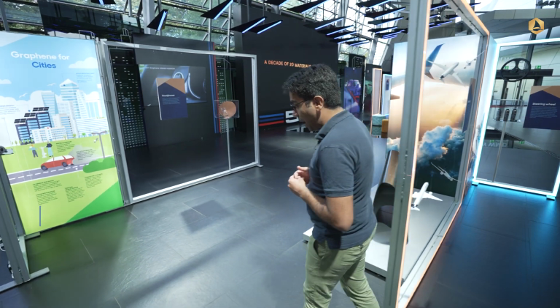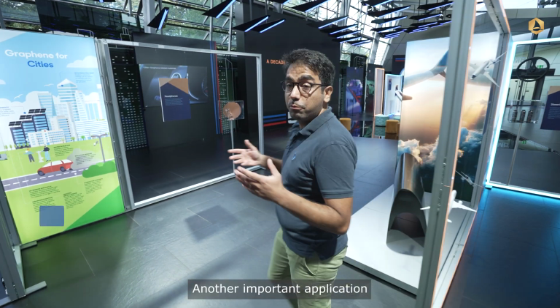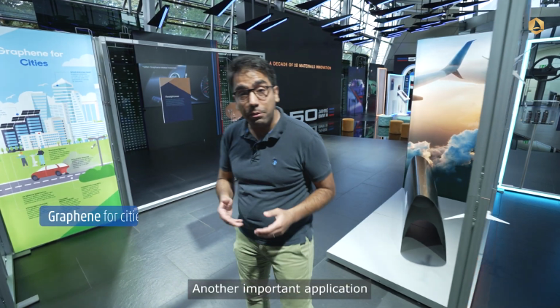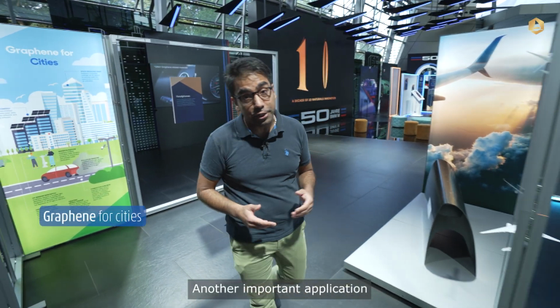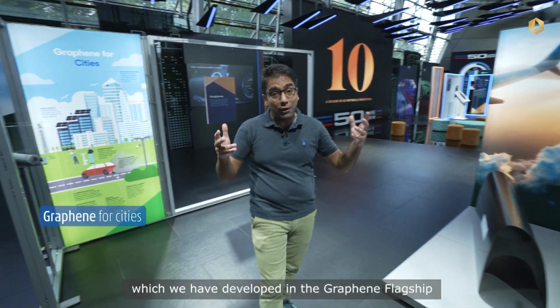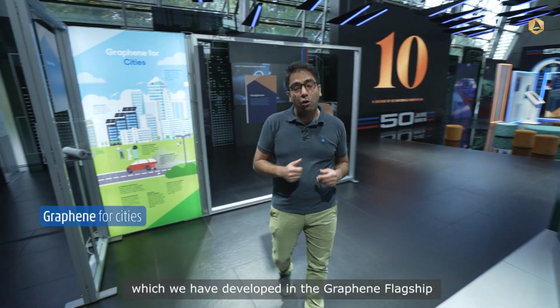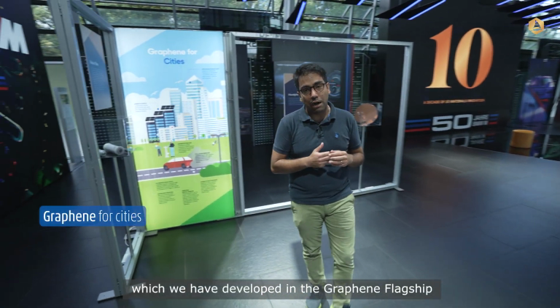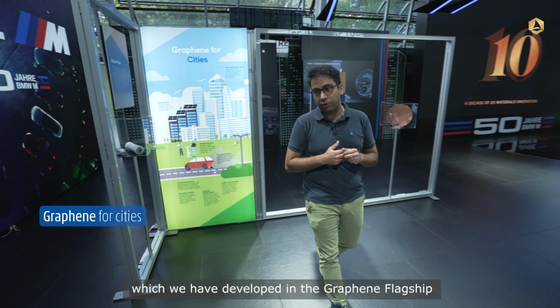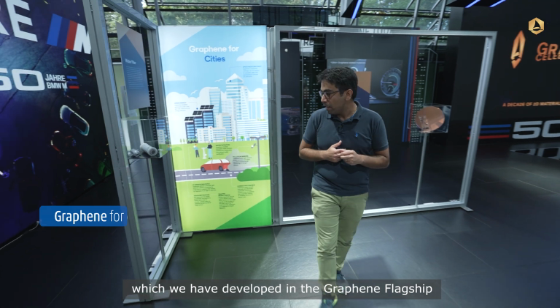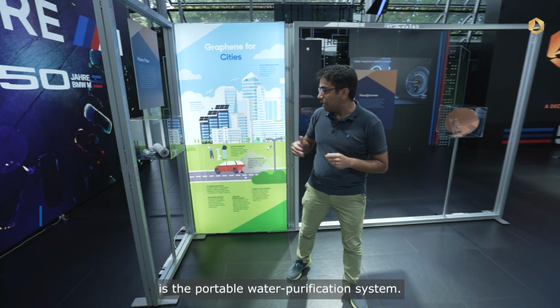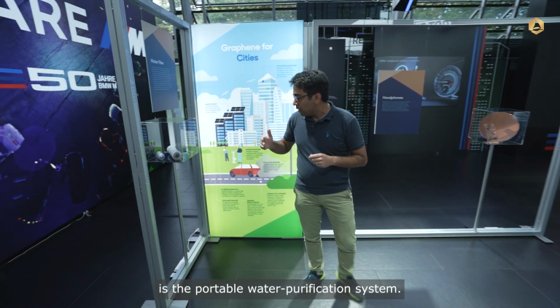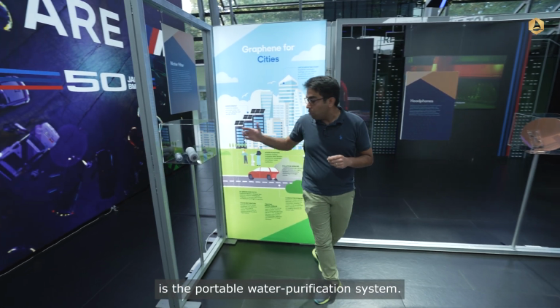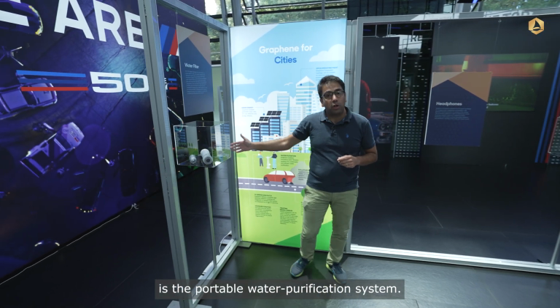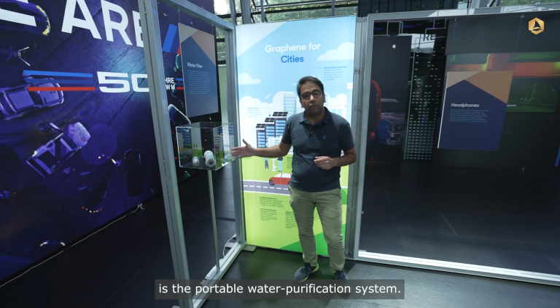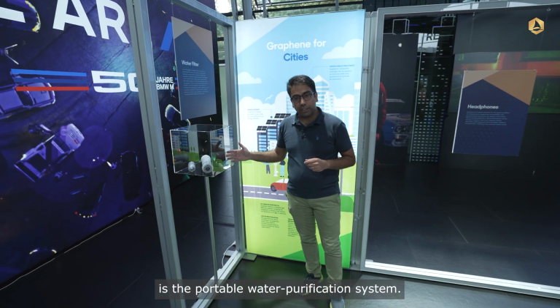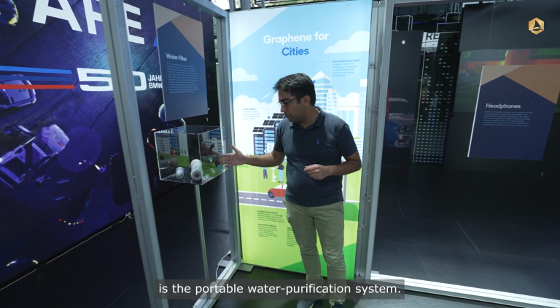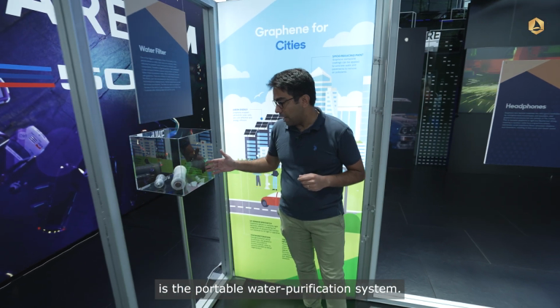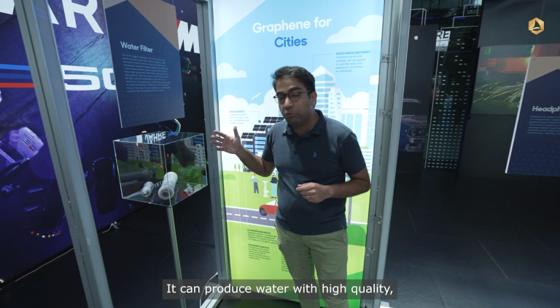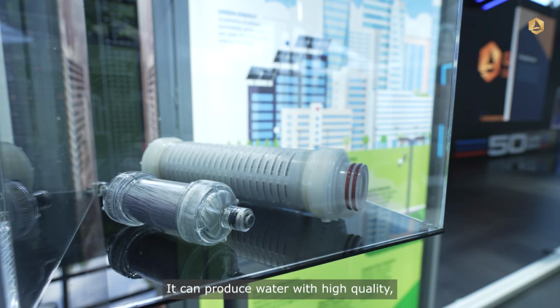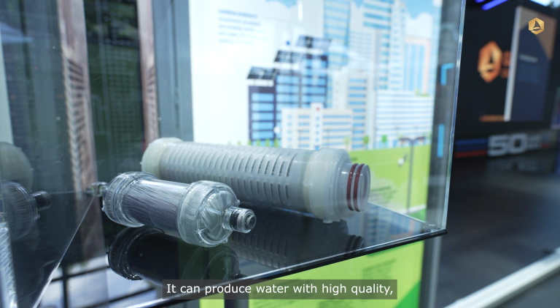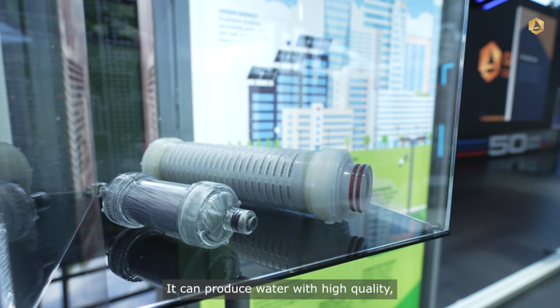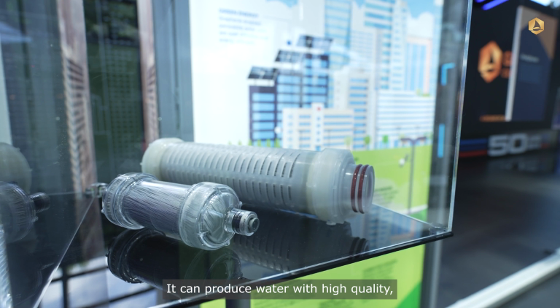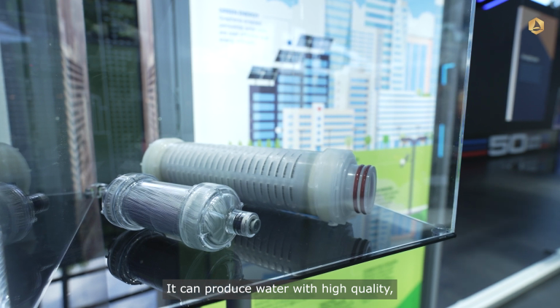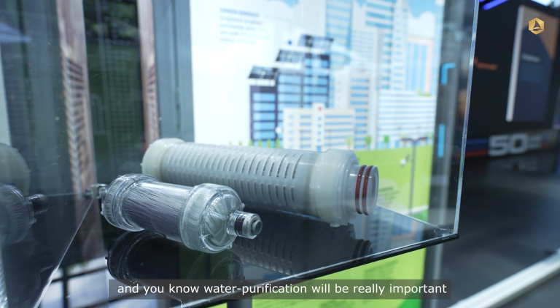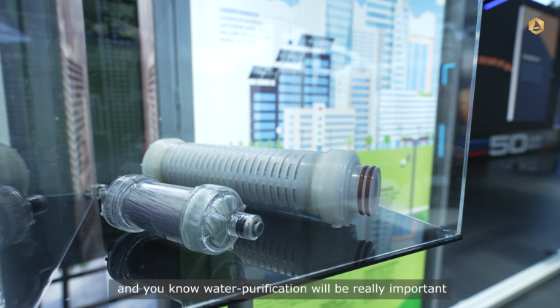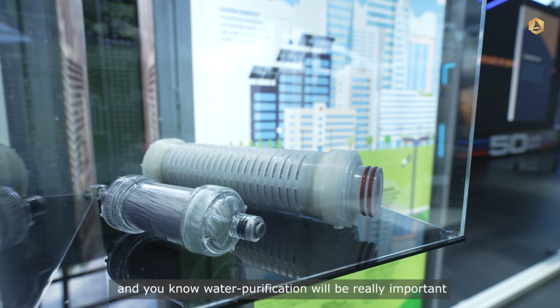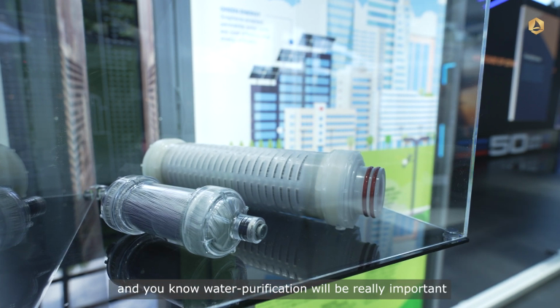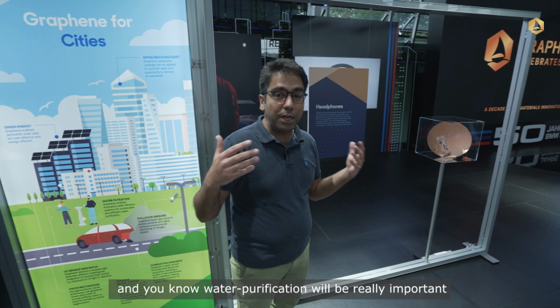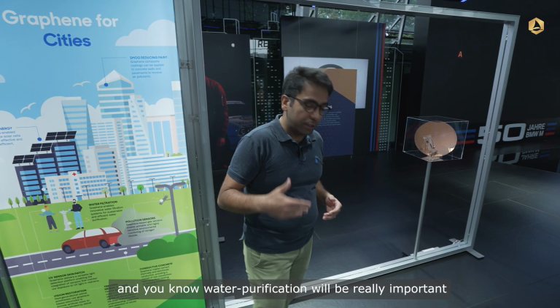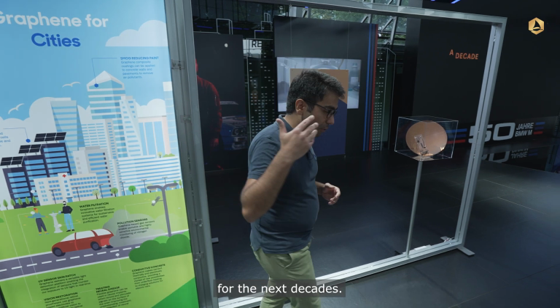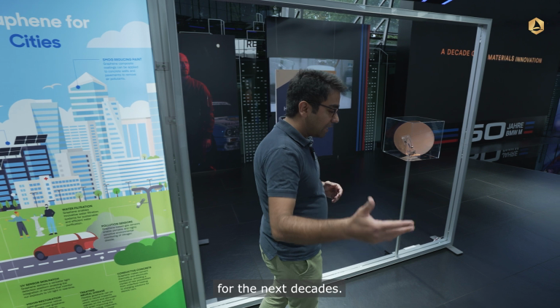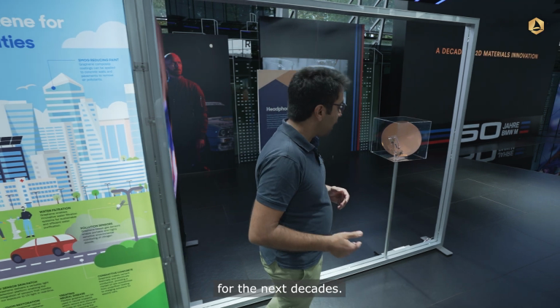Another important application we have developed in the Graphene Flagship is the portable water purification system. It can produce high-quality water, and water purification will be really important for the next decades.